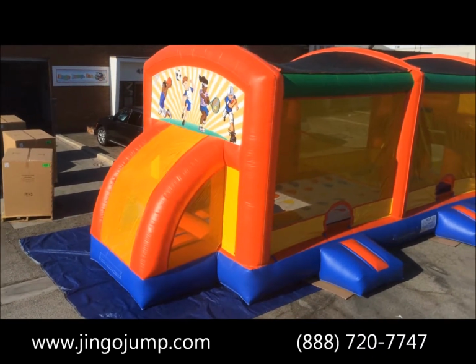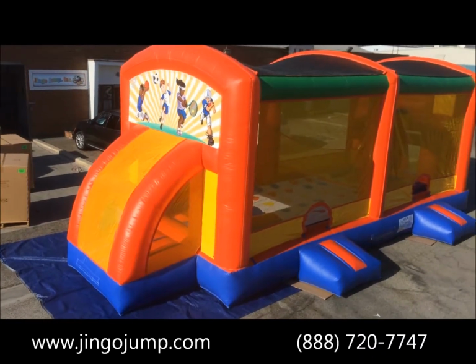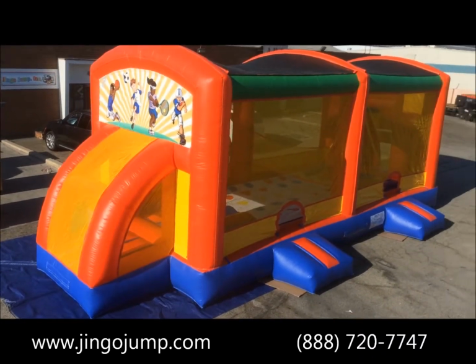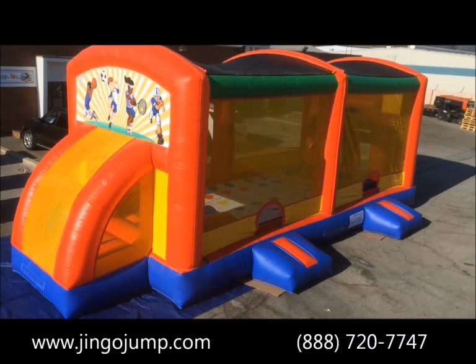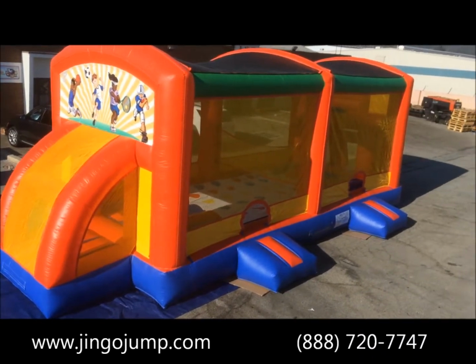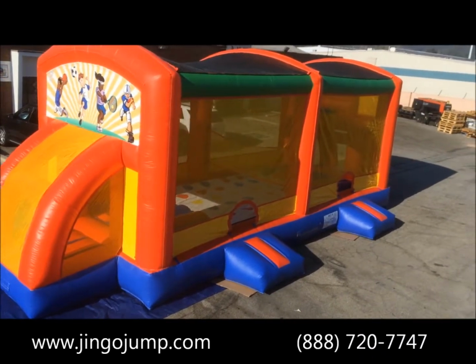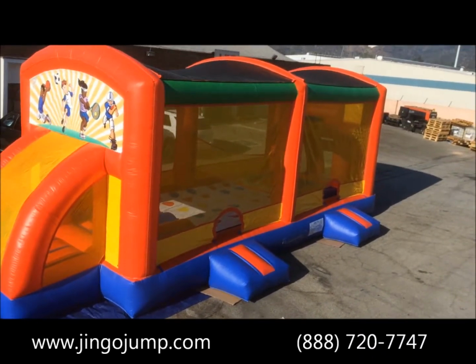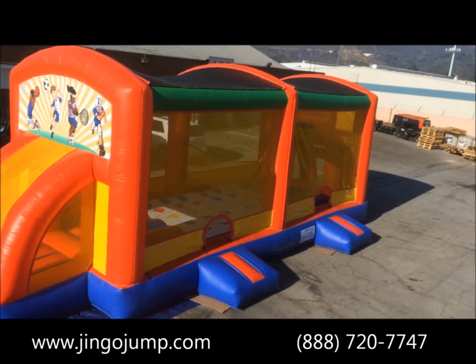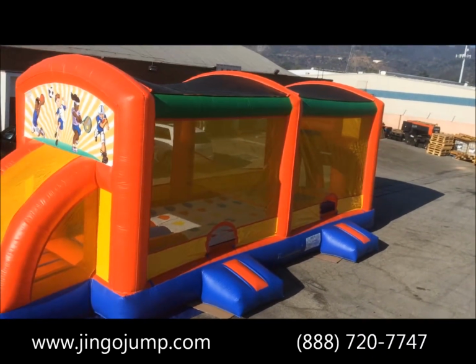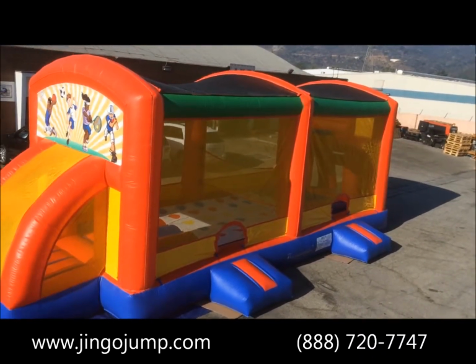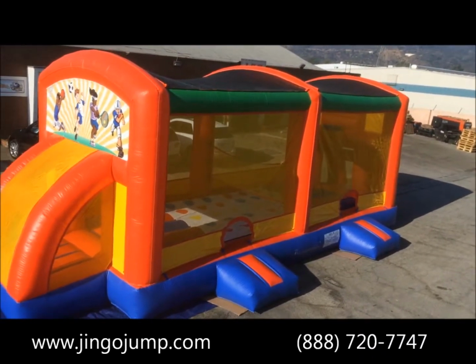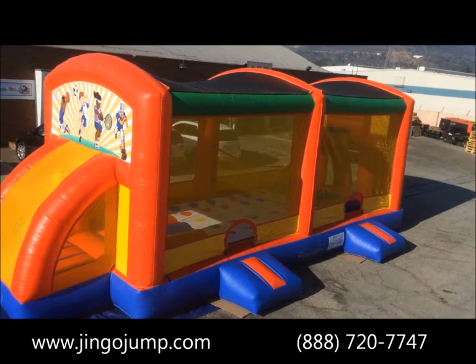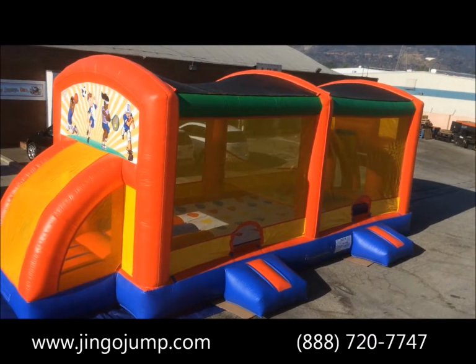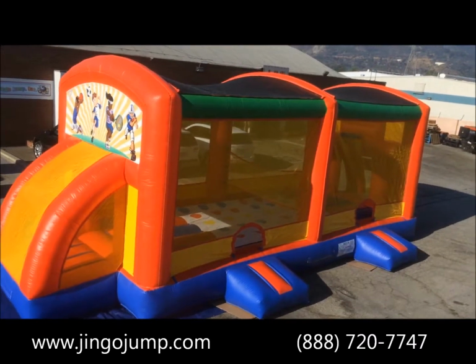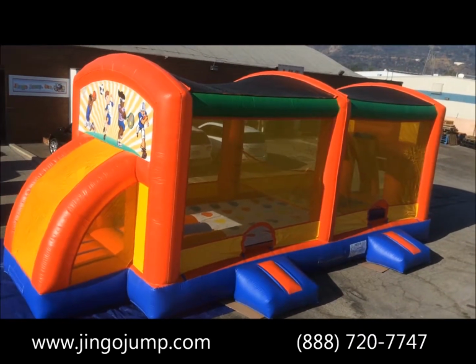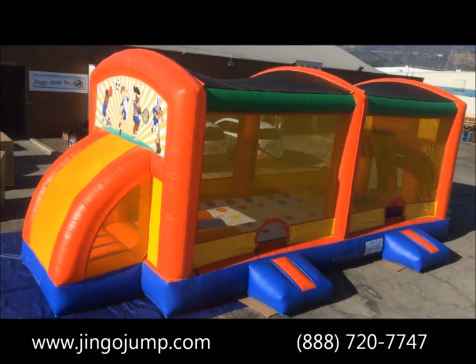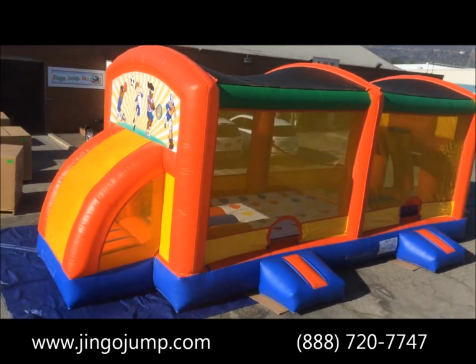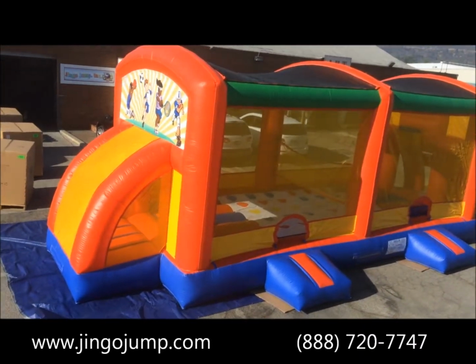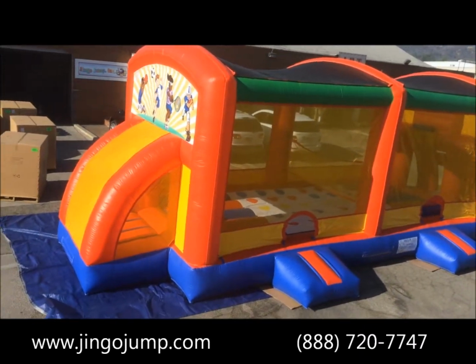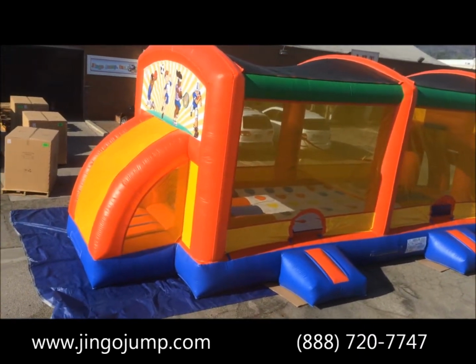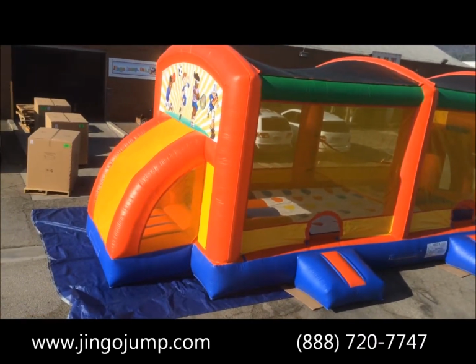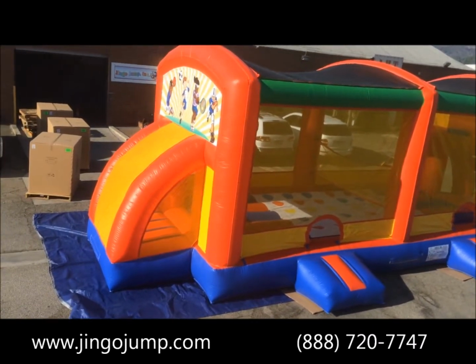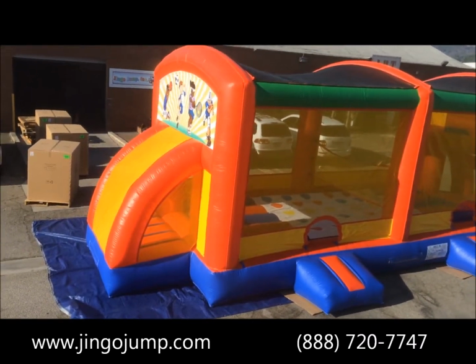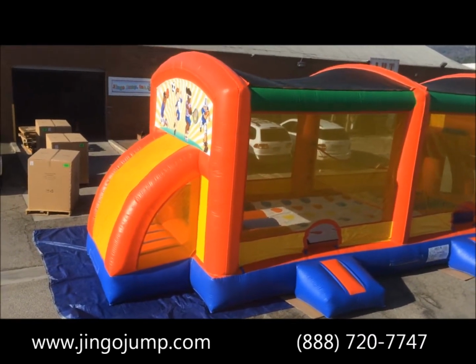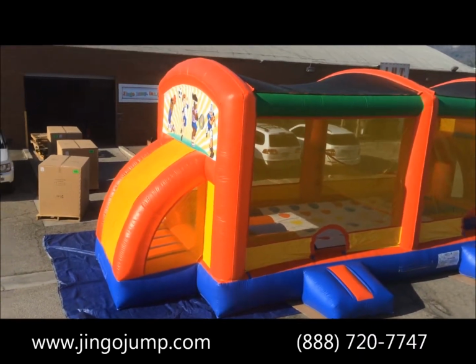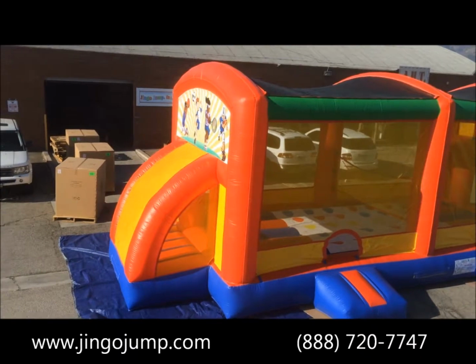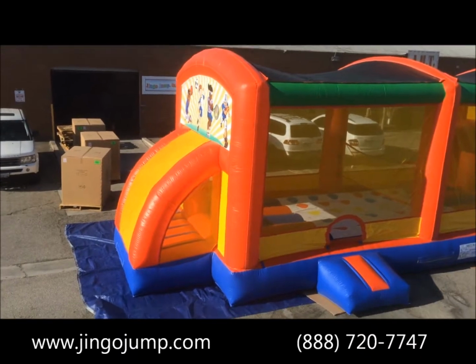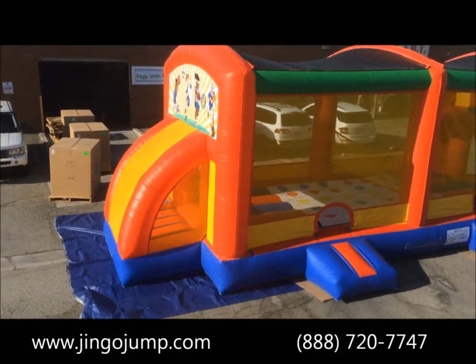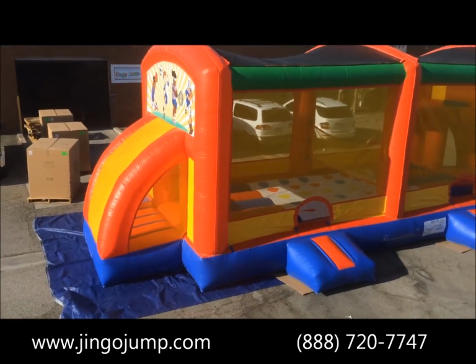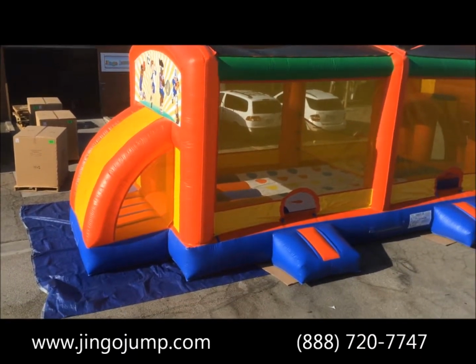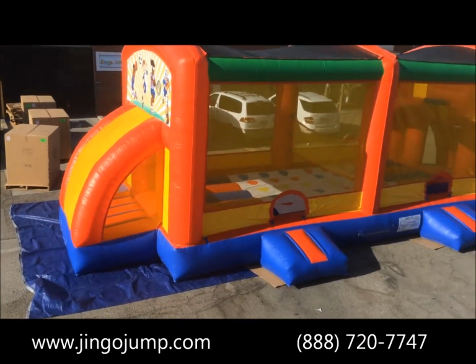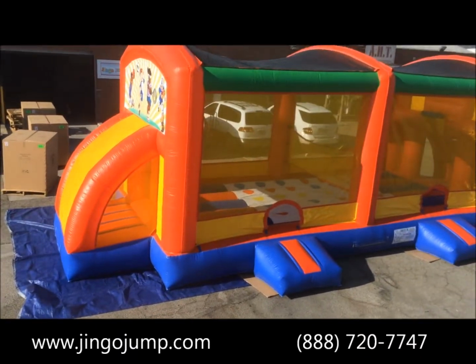Introducing Jingo Jump's new 5-in-1 Sports Club Inflatable. This structure measures 40 feet long, 14 feet wide, and 14 feet high.